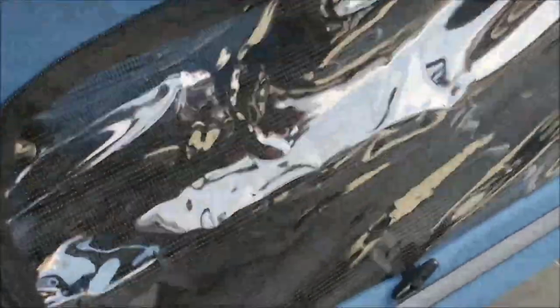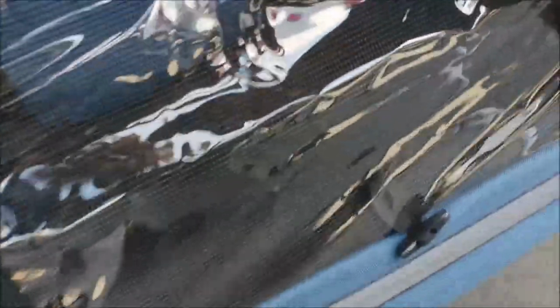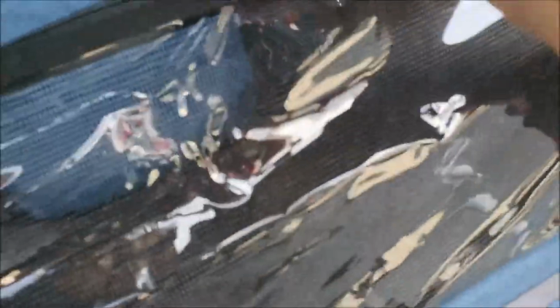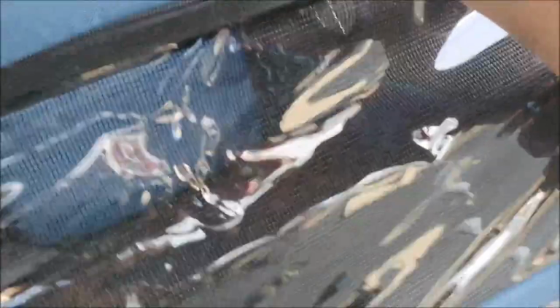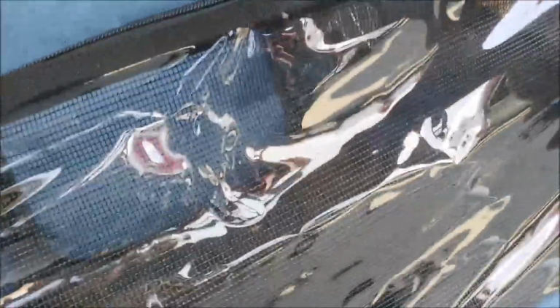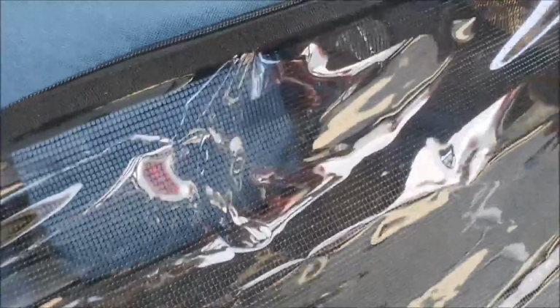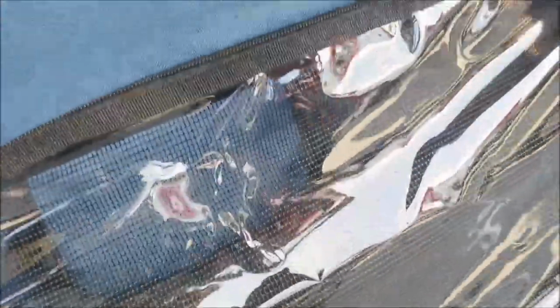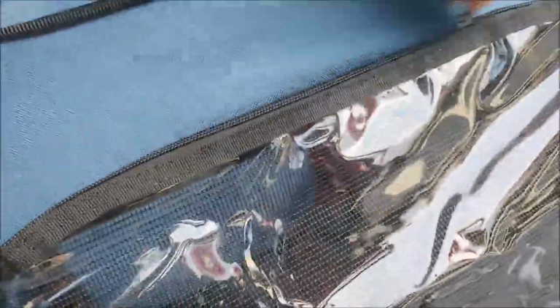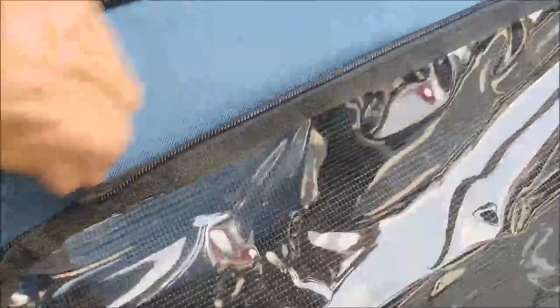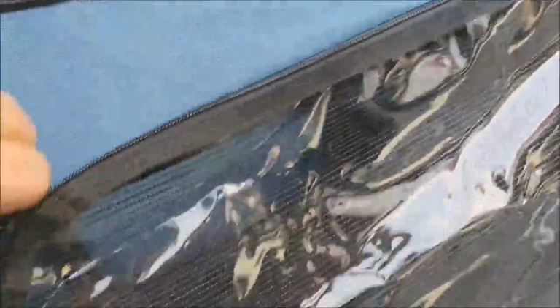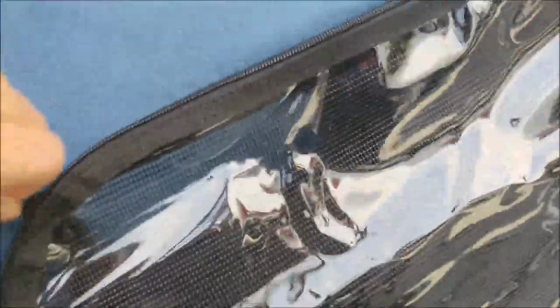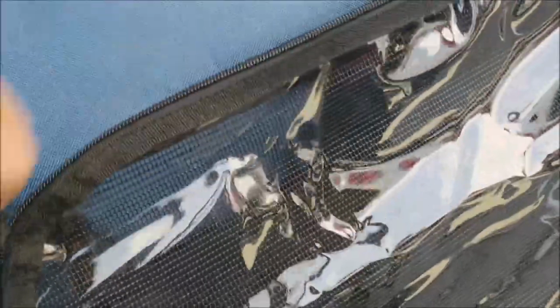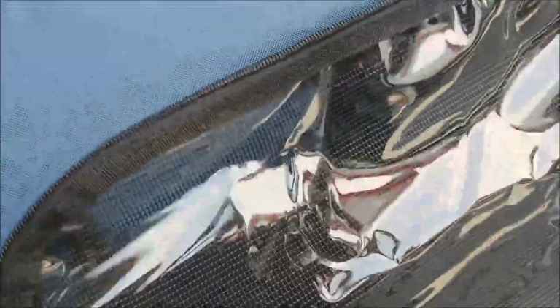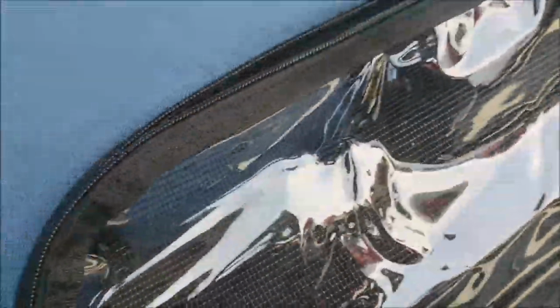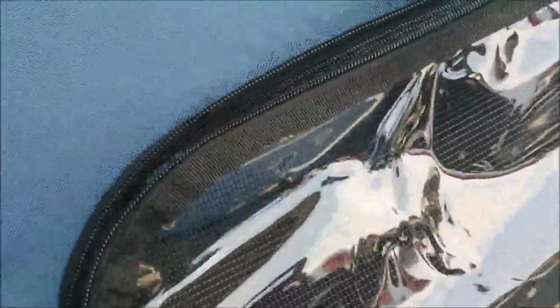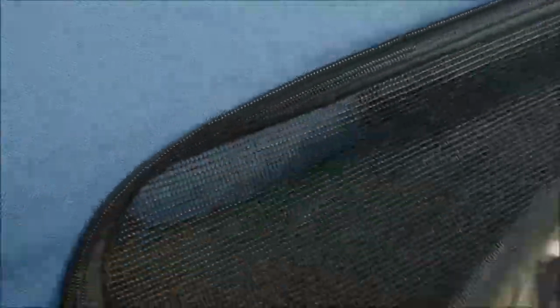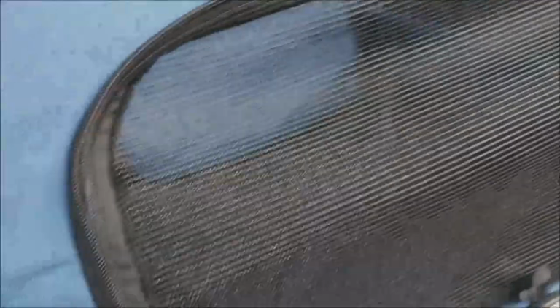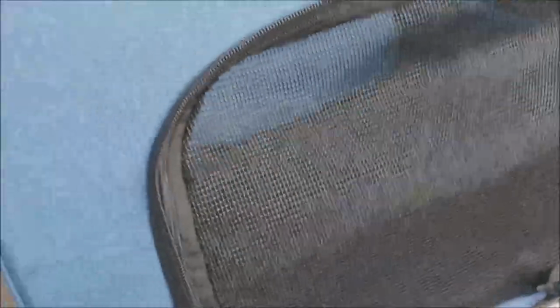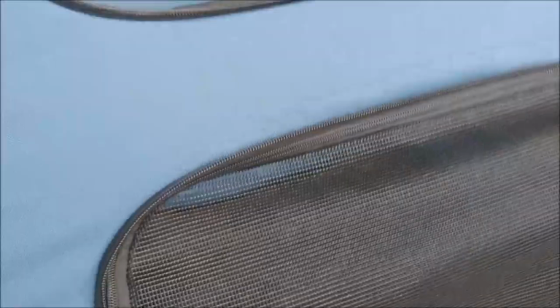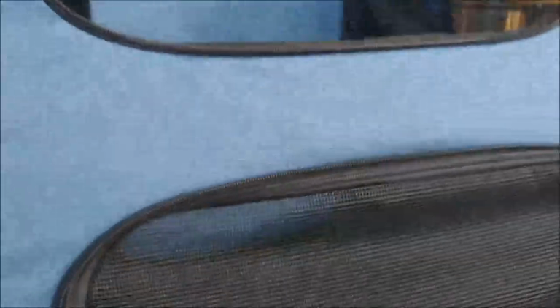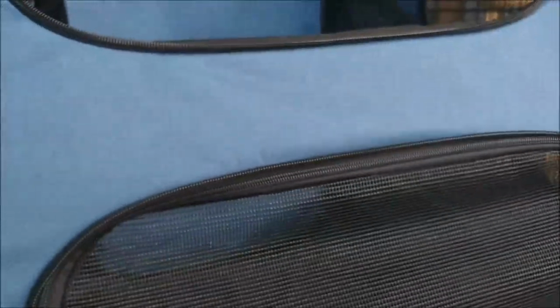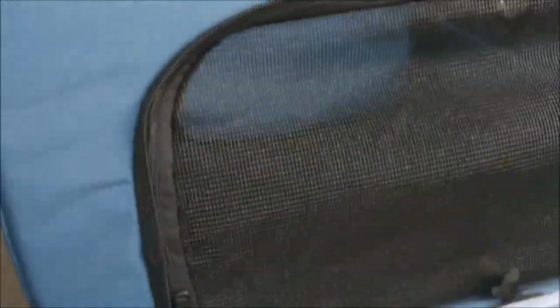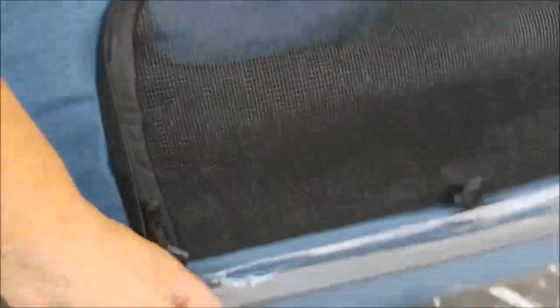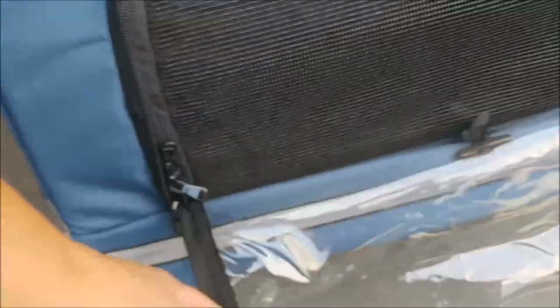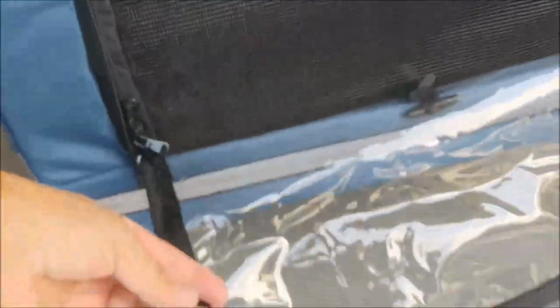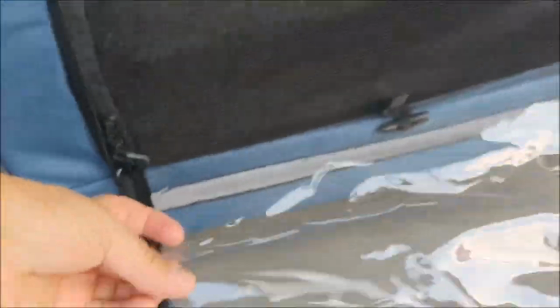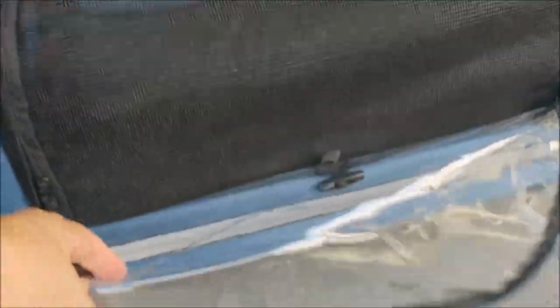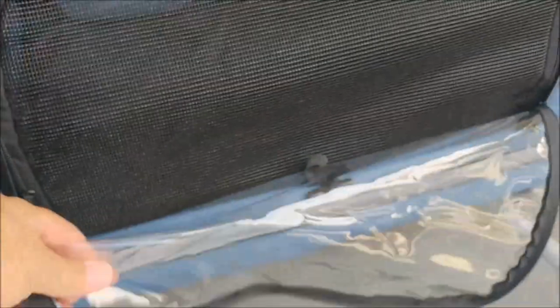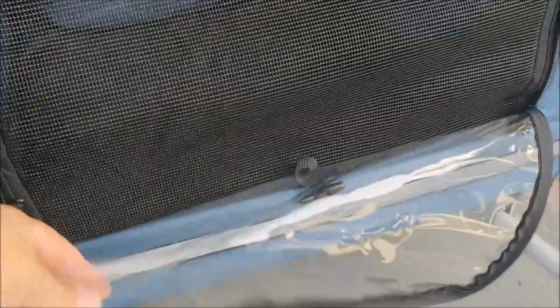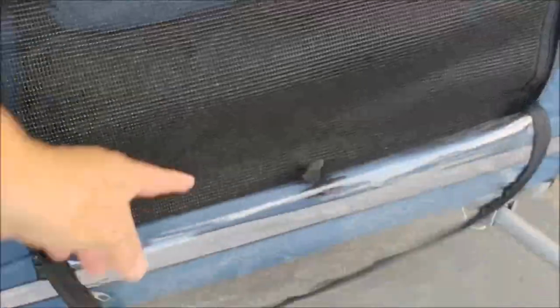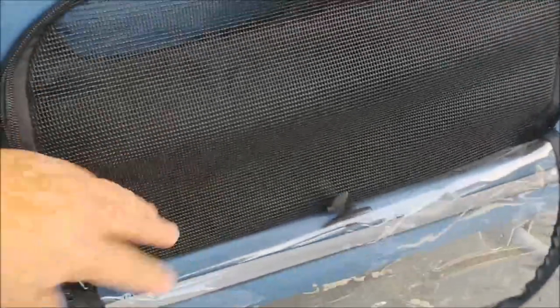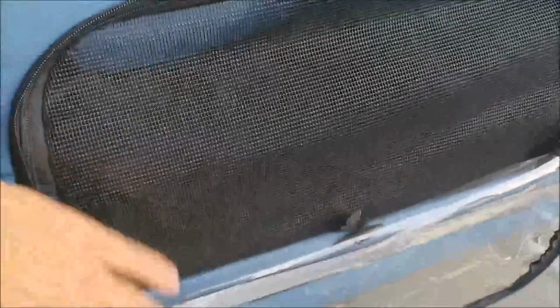And the front, it's got a plastic thing and a mesh. So you can unzip this — there we go — and they can have that open. You can roll this up if you want.